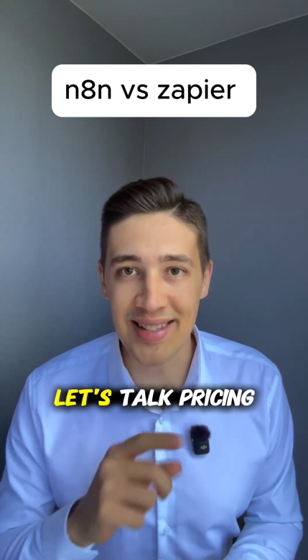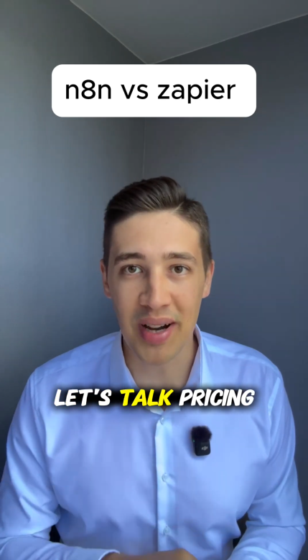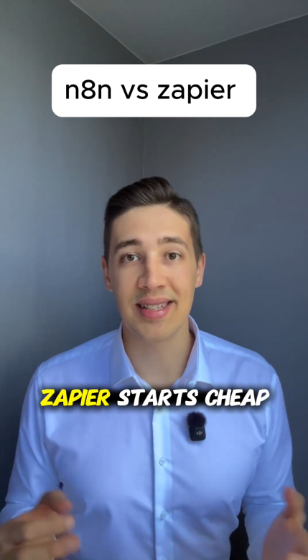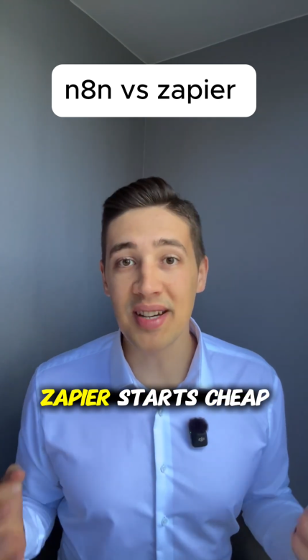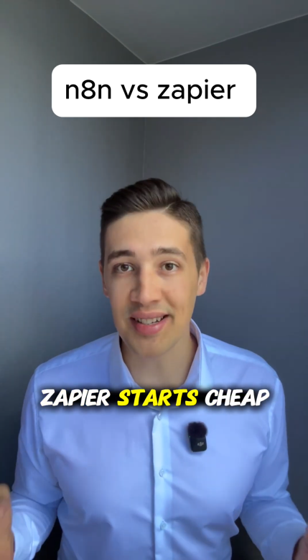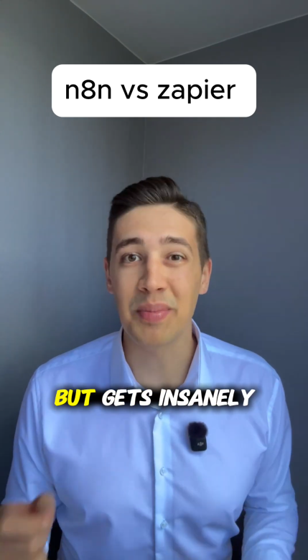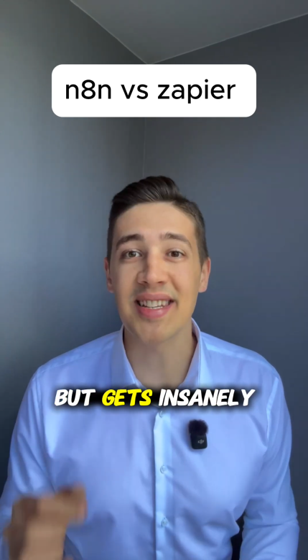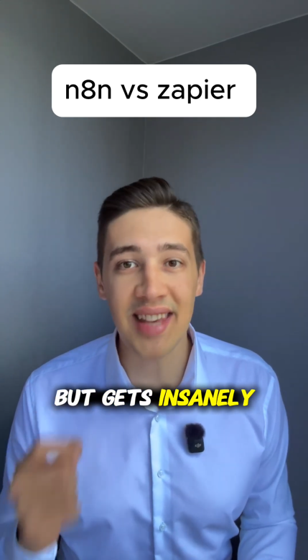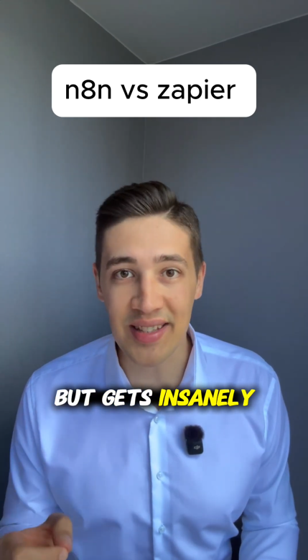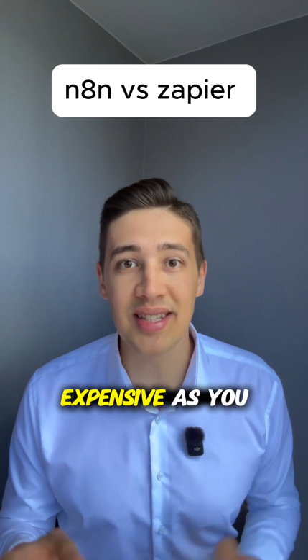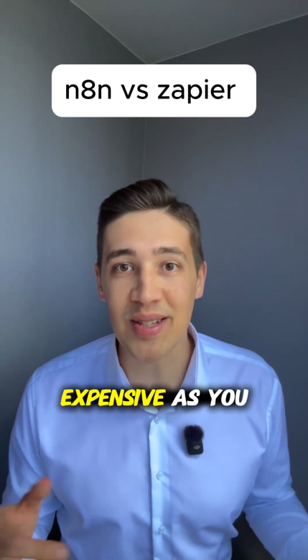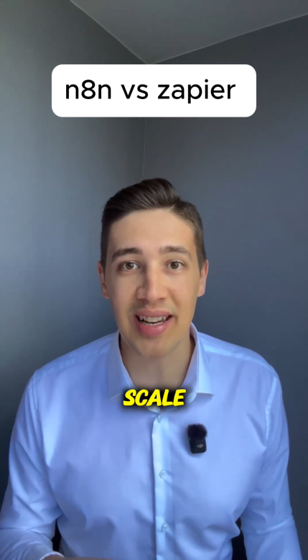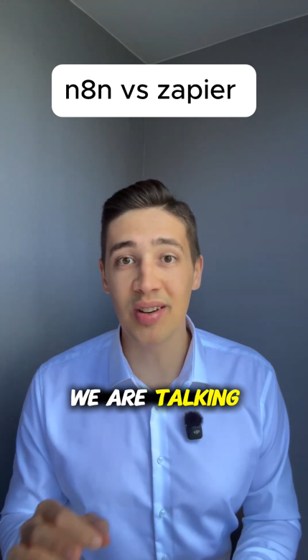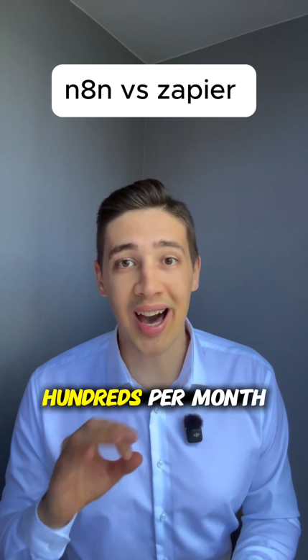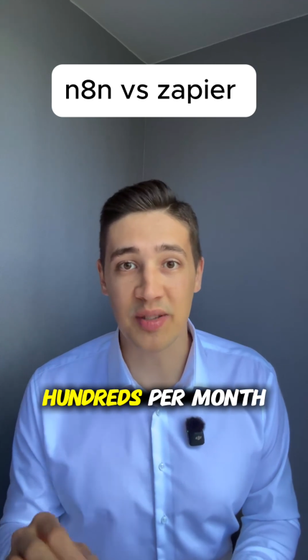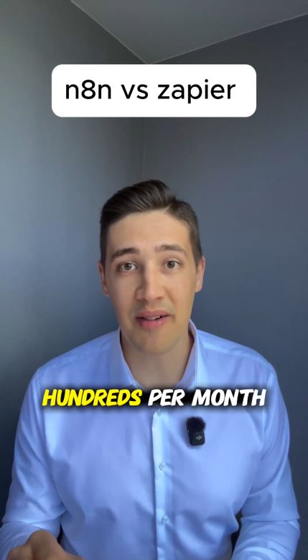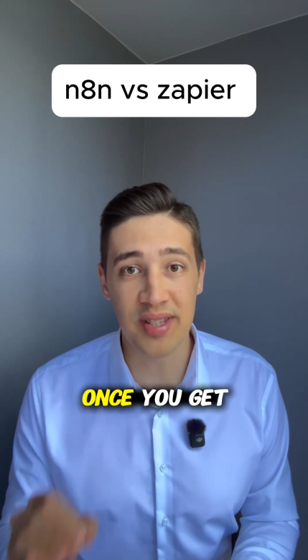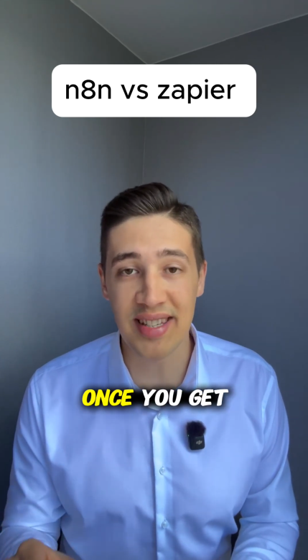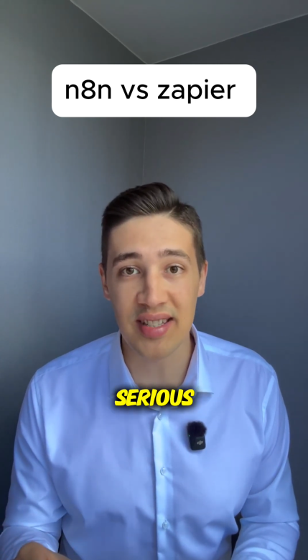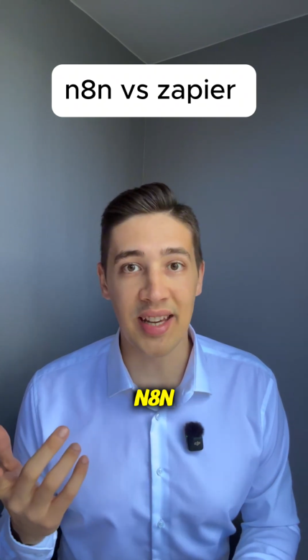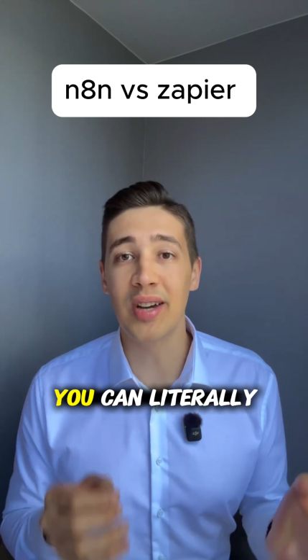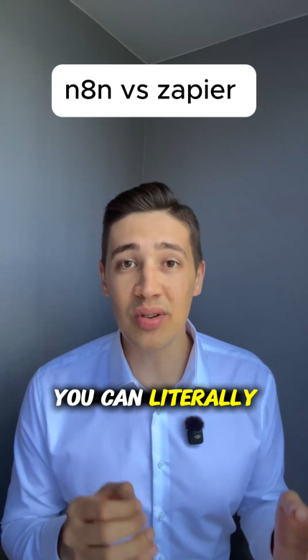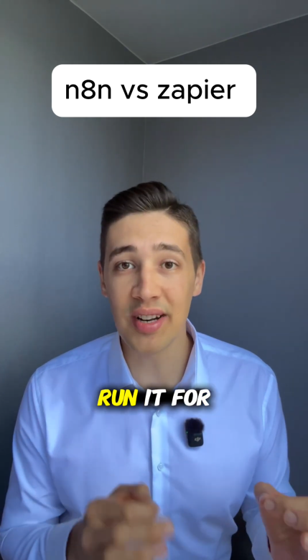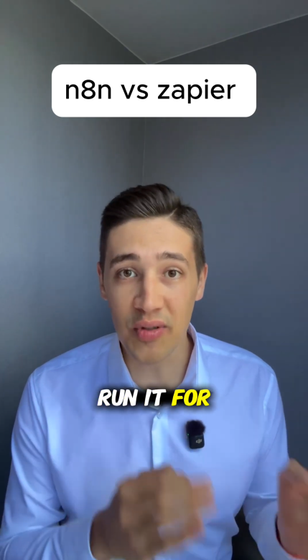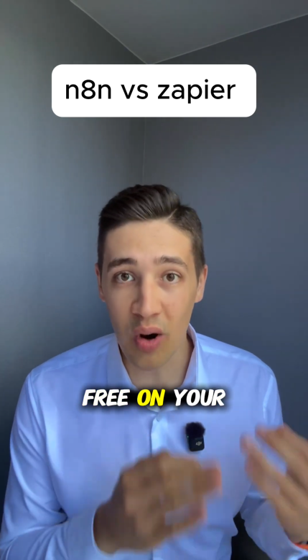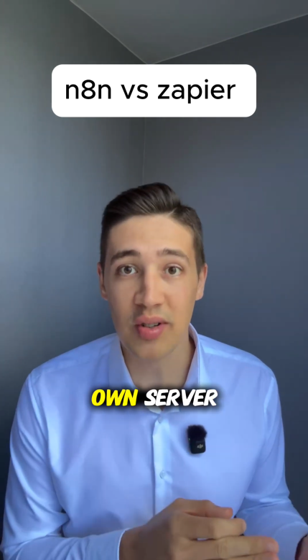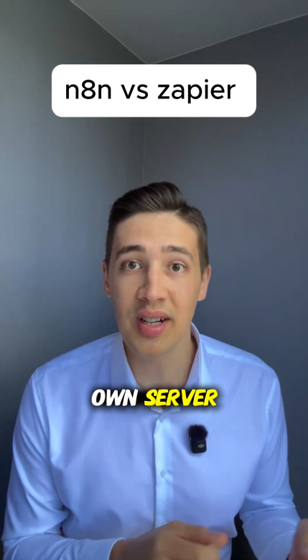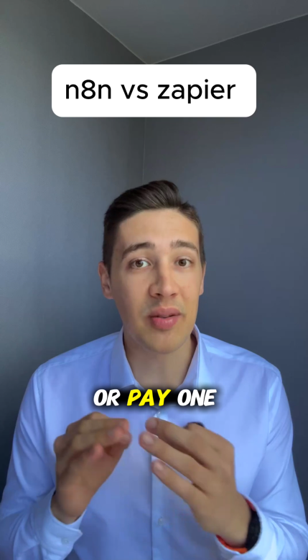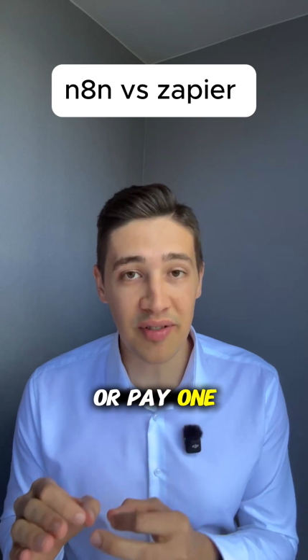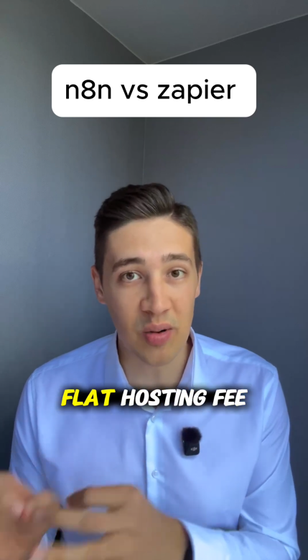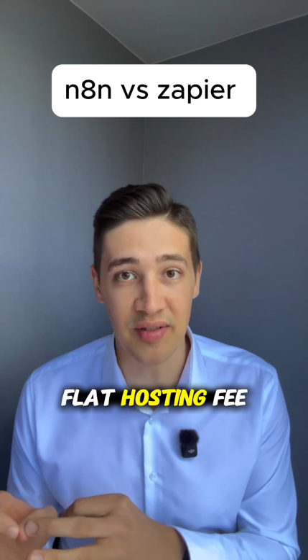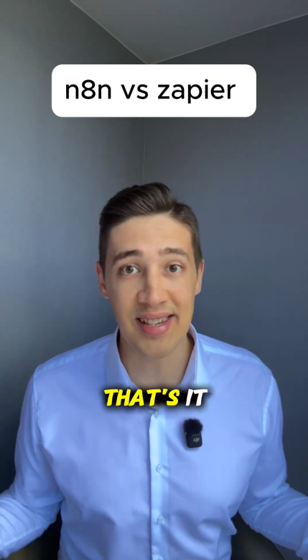Let's talk pricing. Zapier starts cheap but gets insanely expensive as you scale — we're talking hundreds per month once you get serious. N8n, you can literally run it for free on your own server or pay one flat hosting fee. That's it.